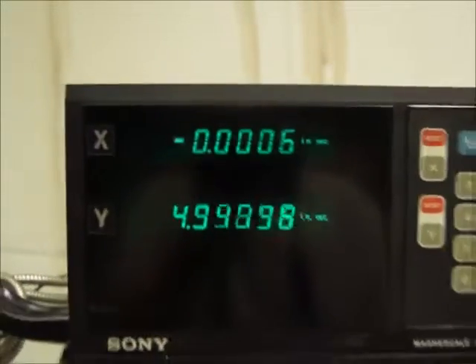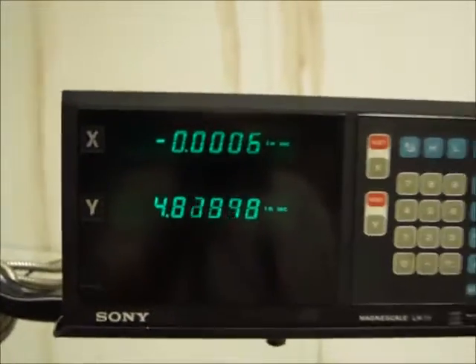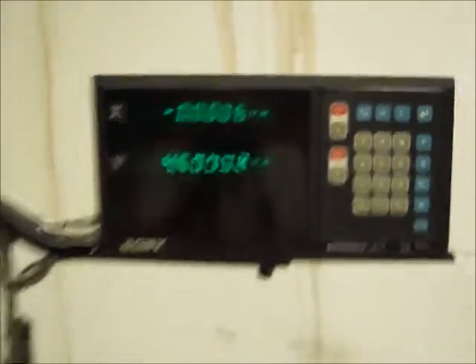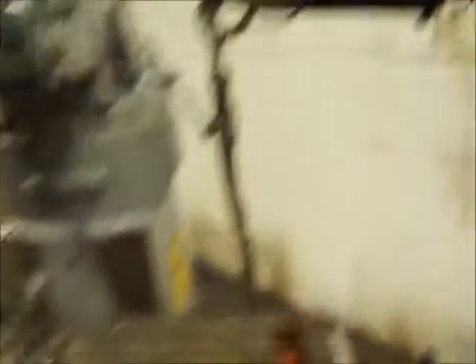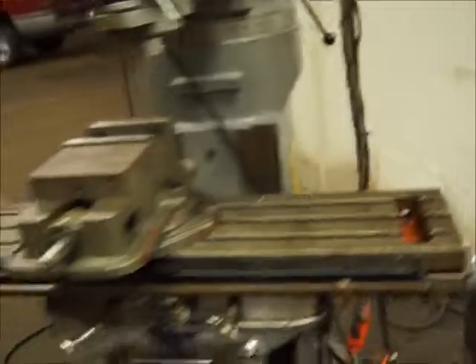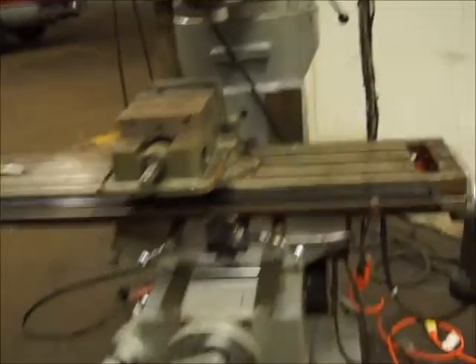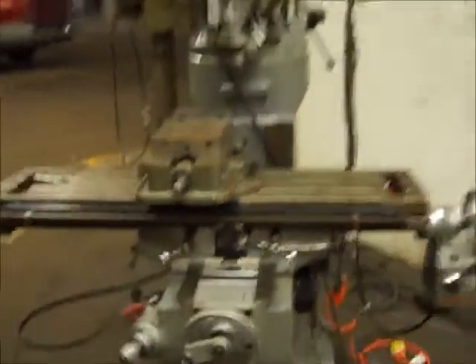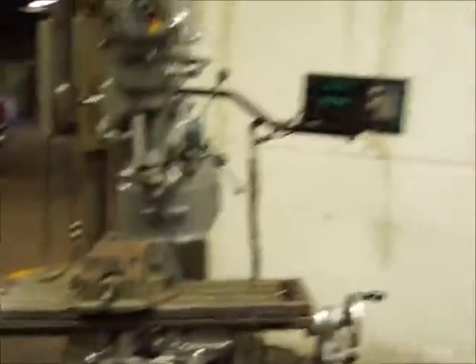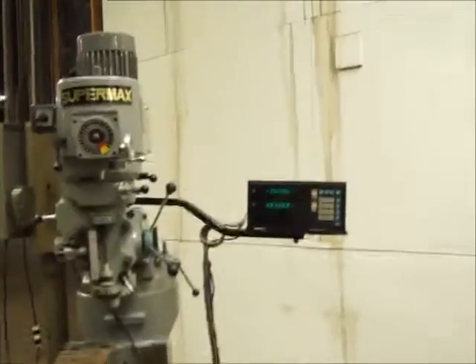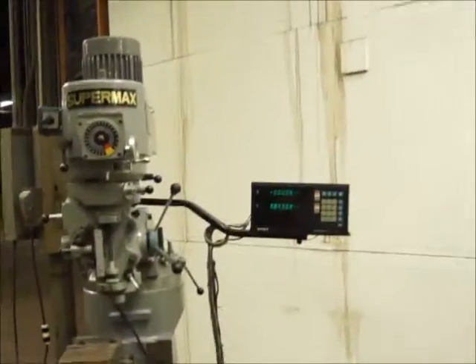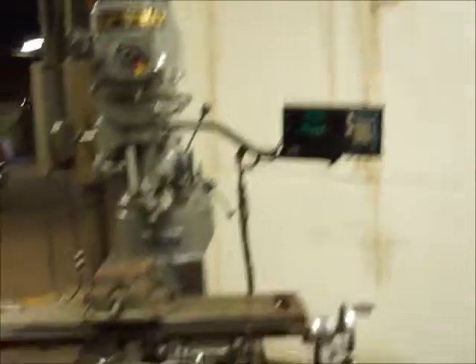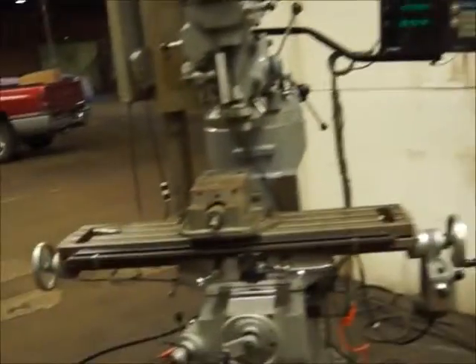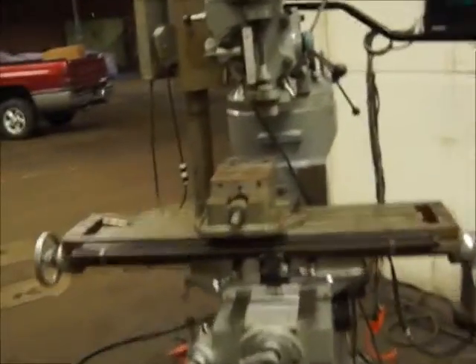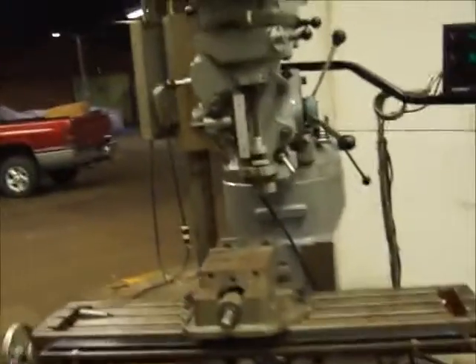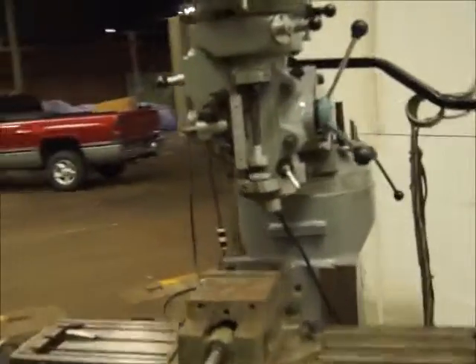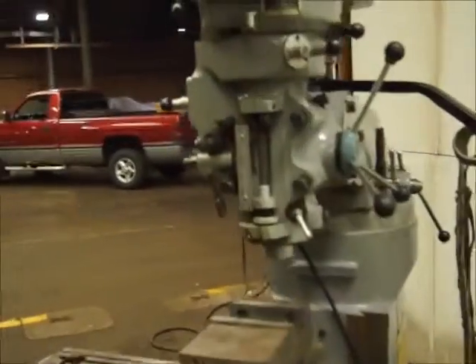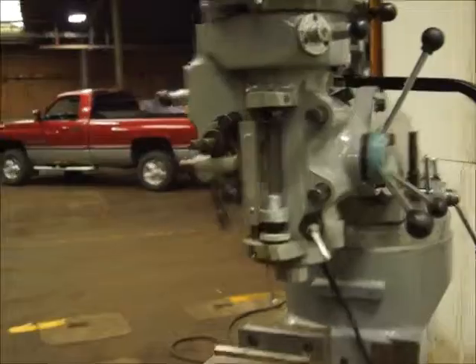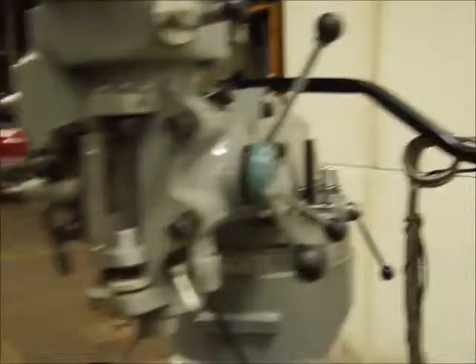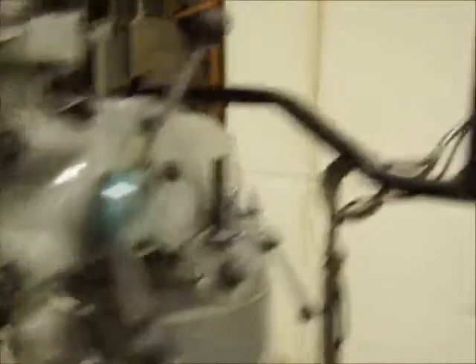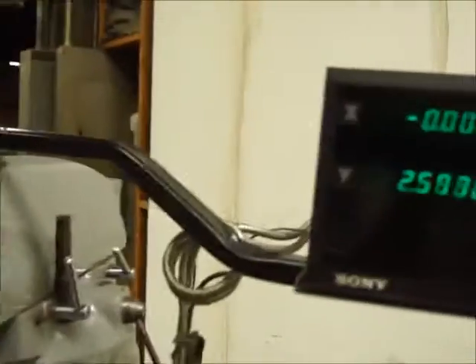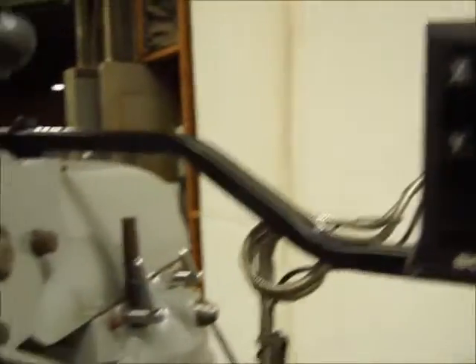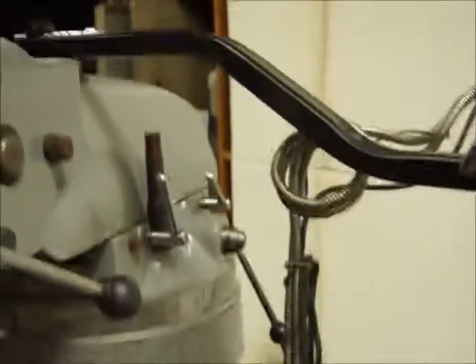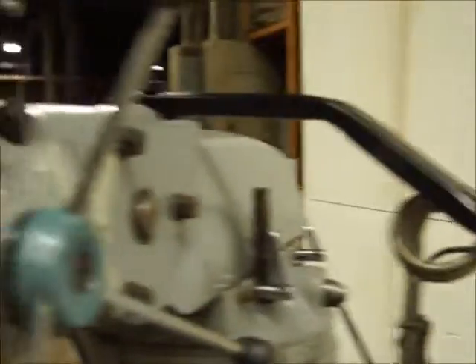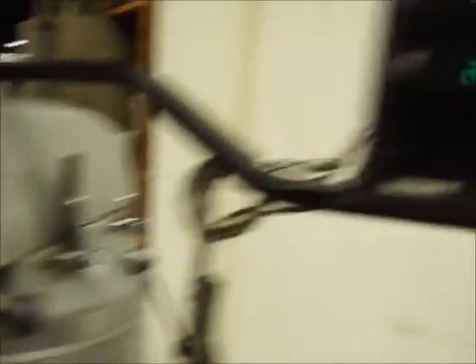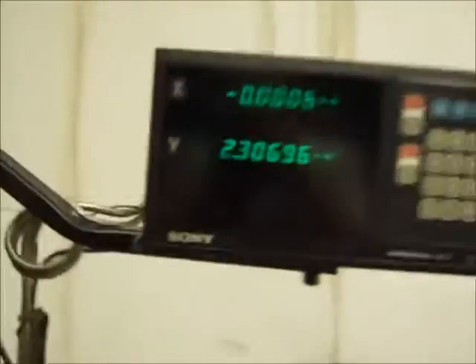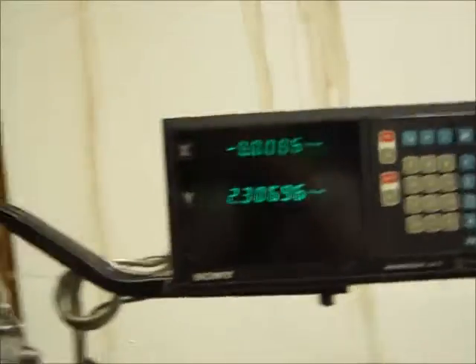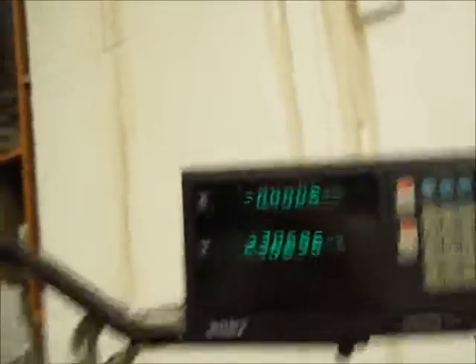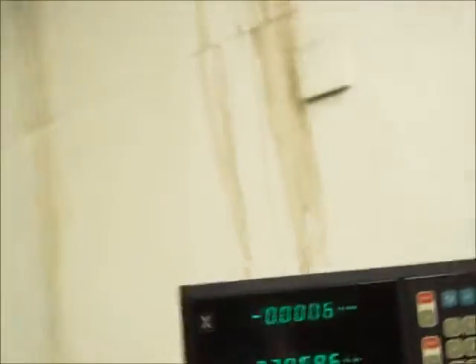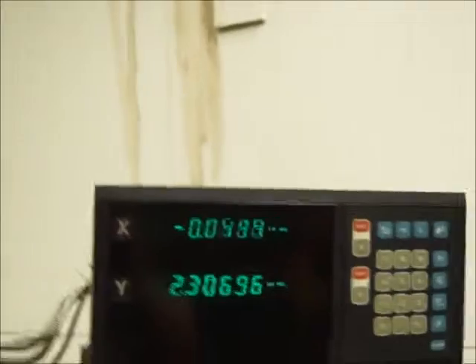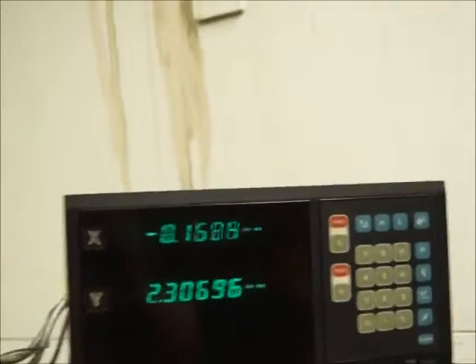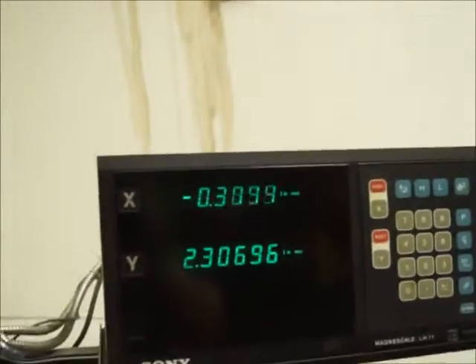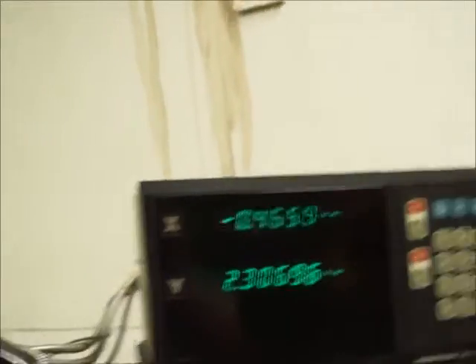Okay, we're on the table back. I'll show you the cross.